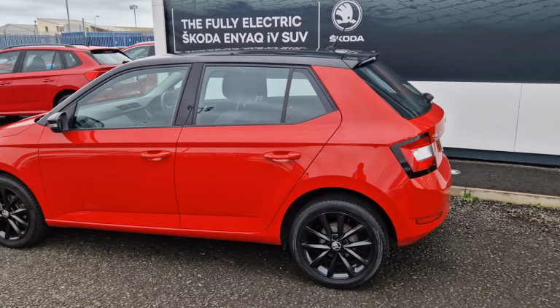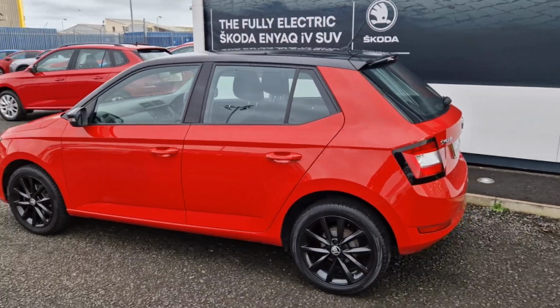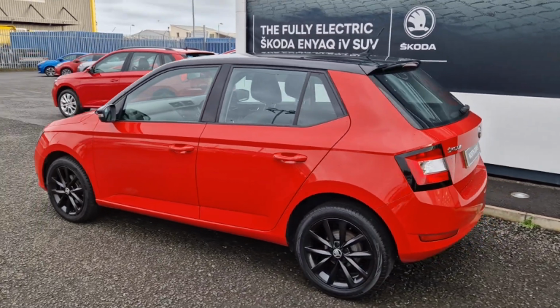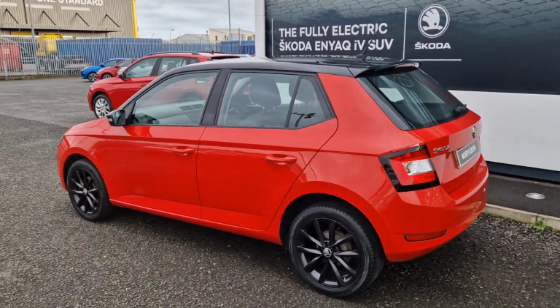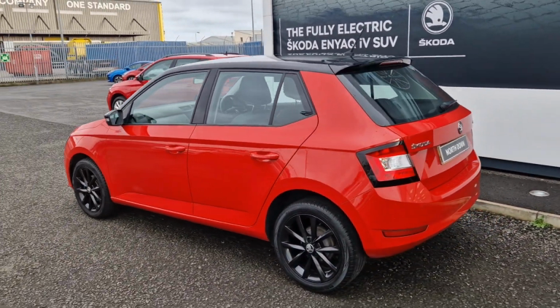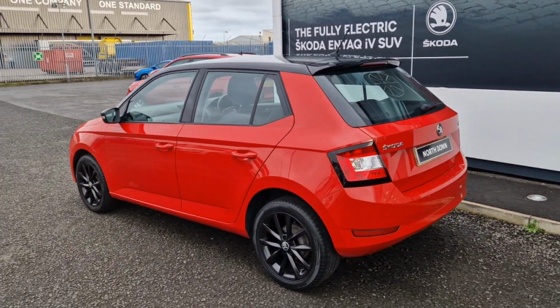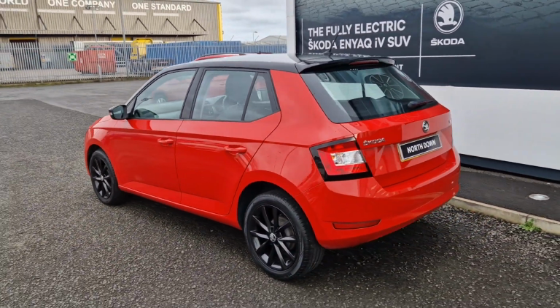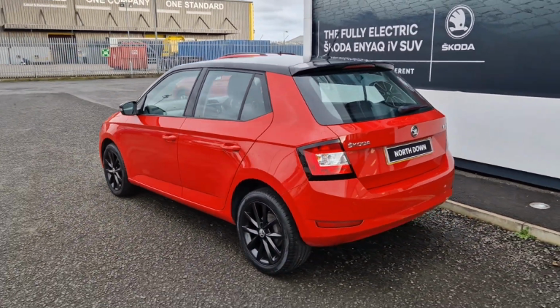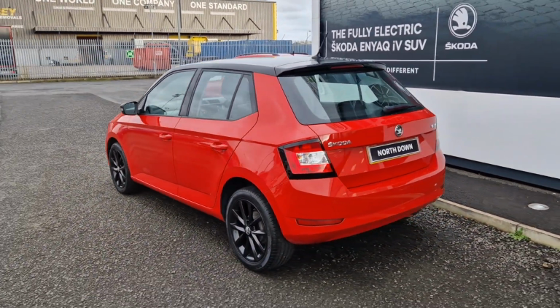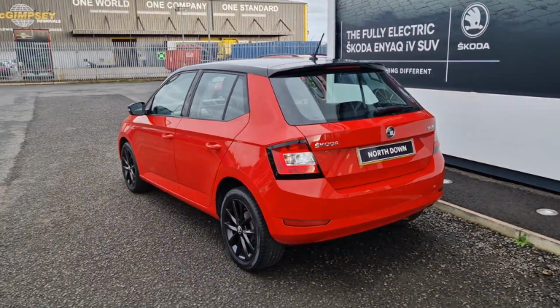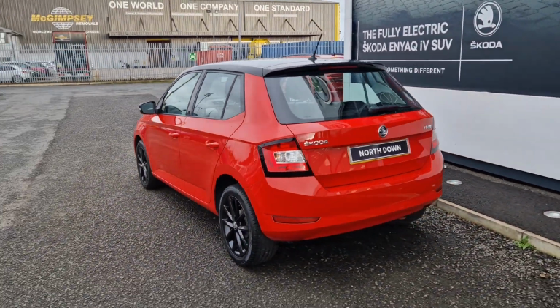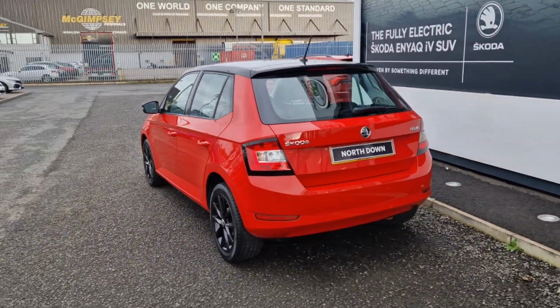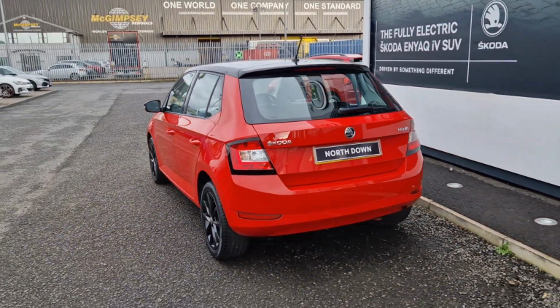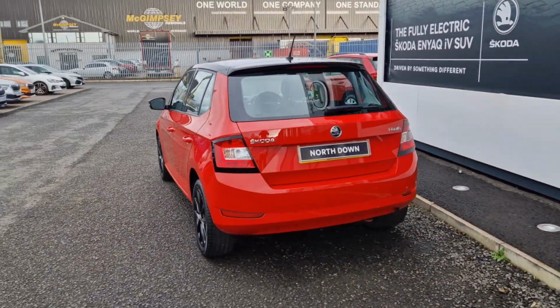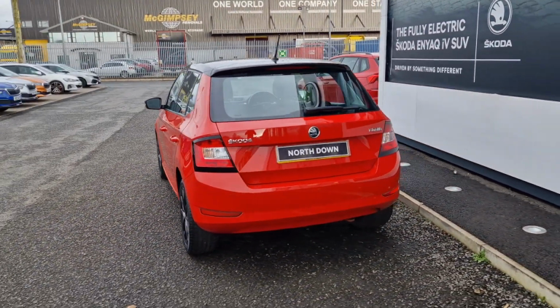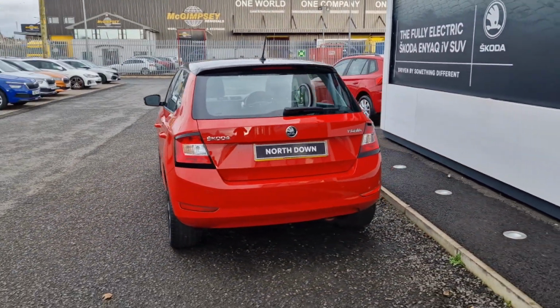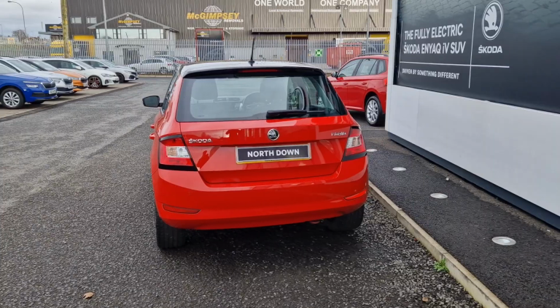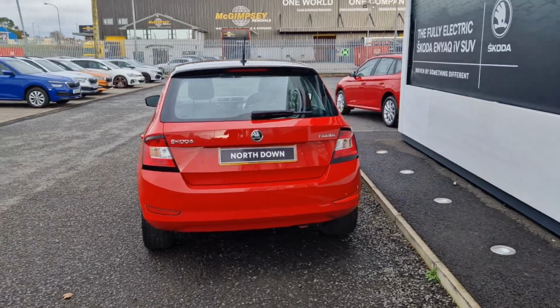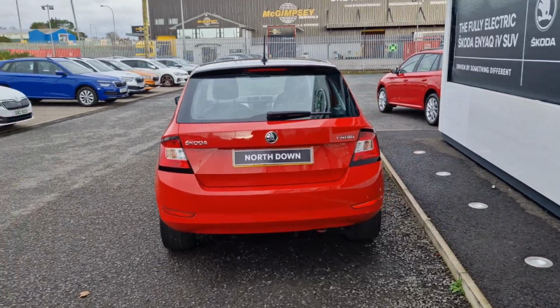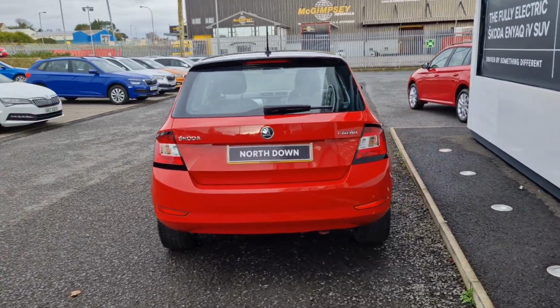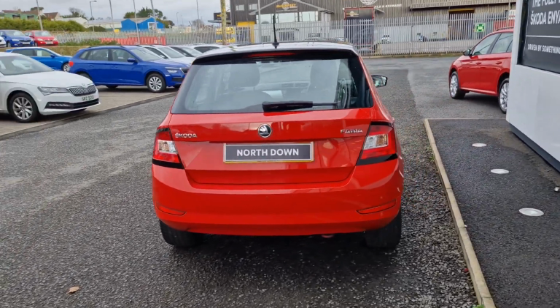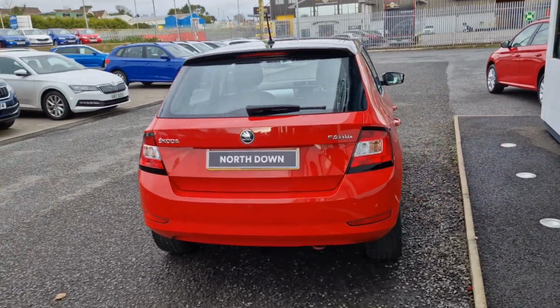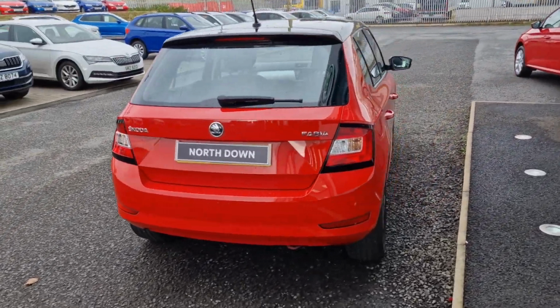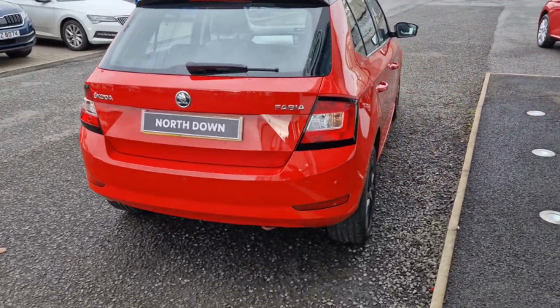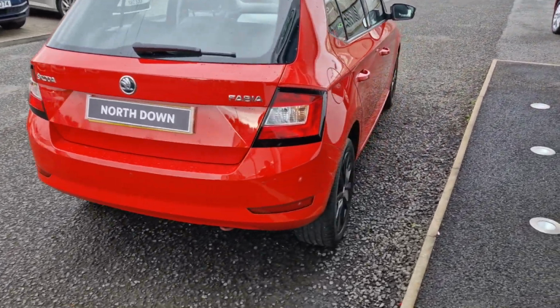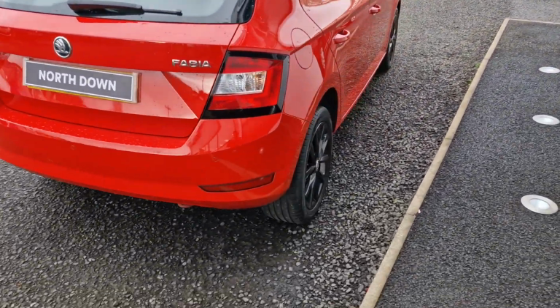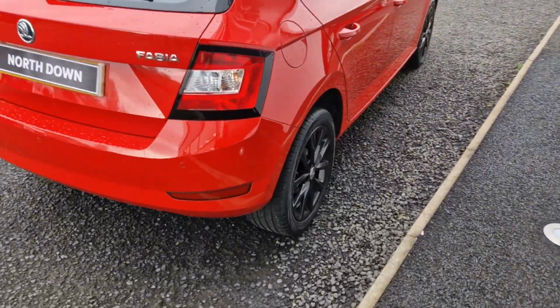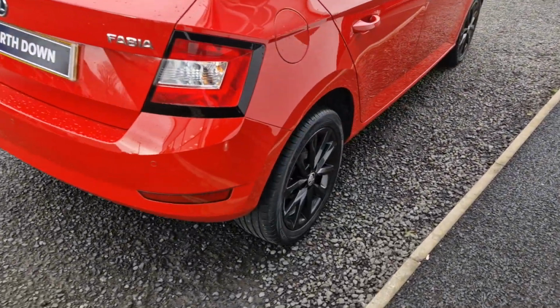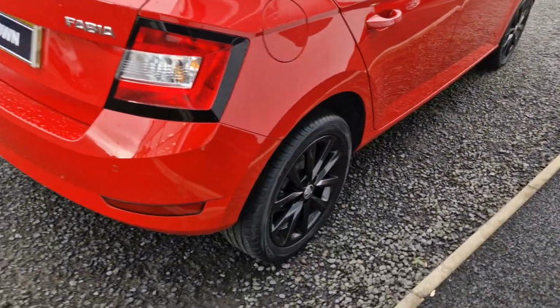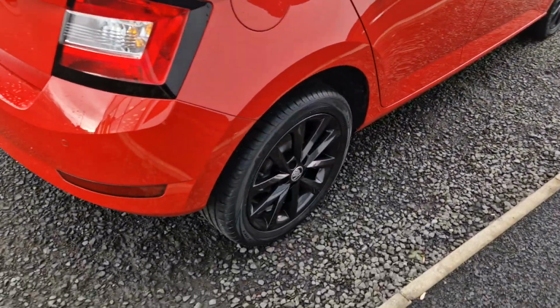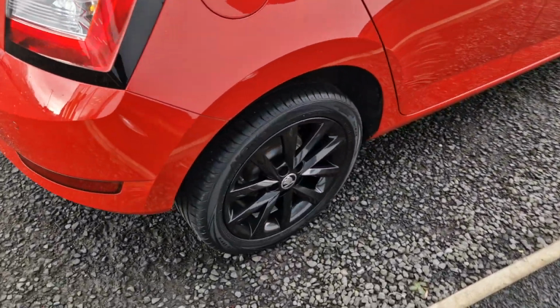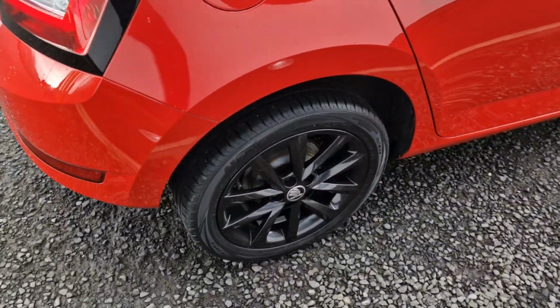Spec on this car will include your rear parking sensors, your Bluetooth, your DAB radio along with SmartLink for your Apple and Android CarPlay. You'll also gain your 16 inch black alloys.